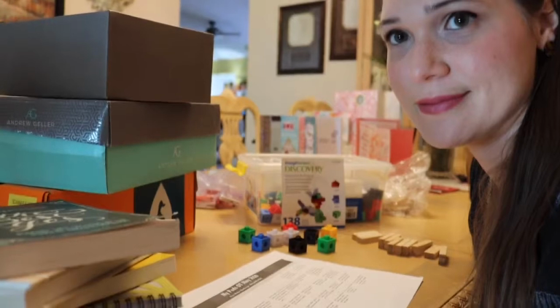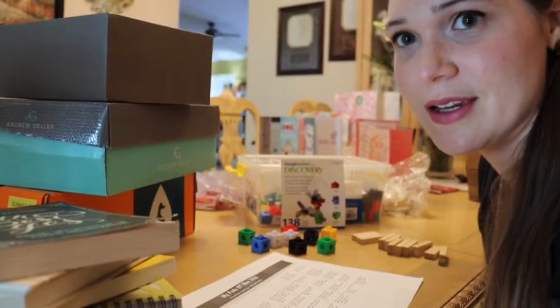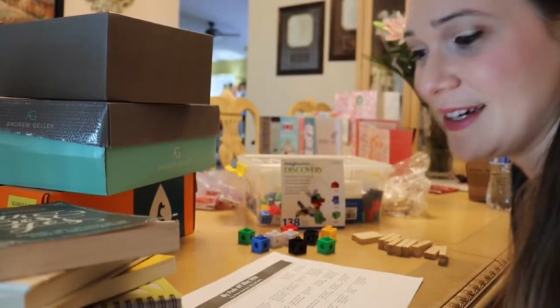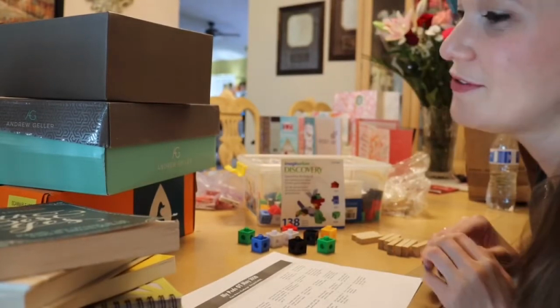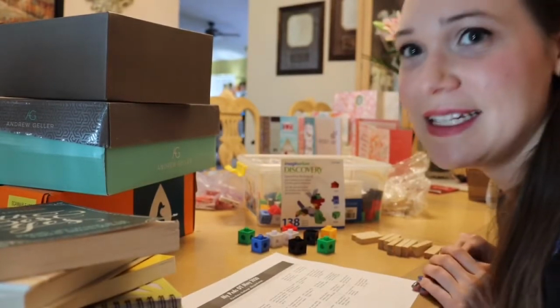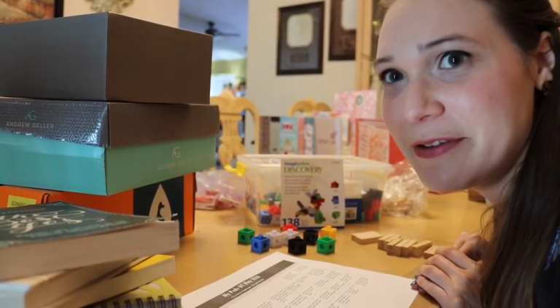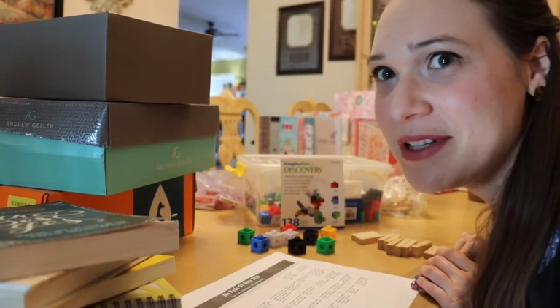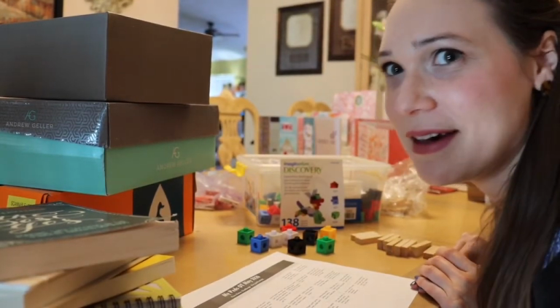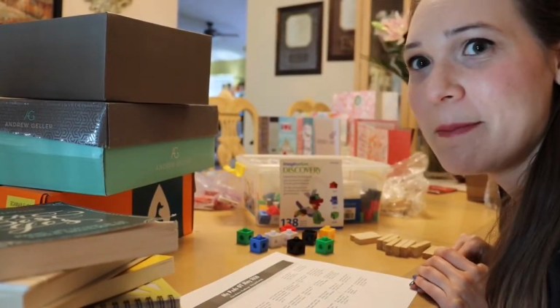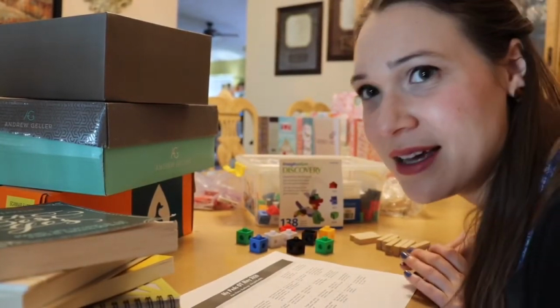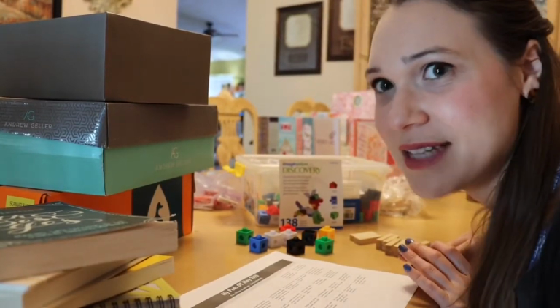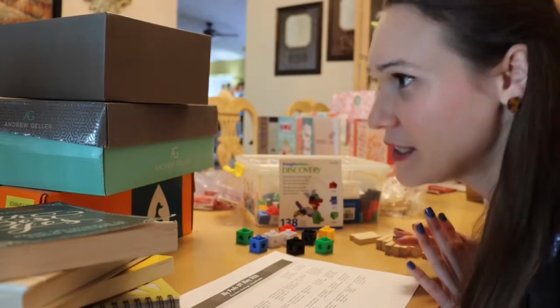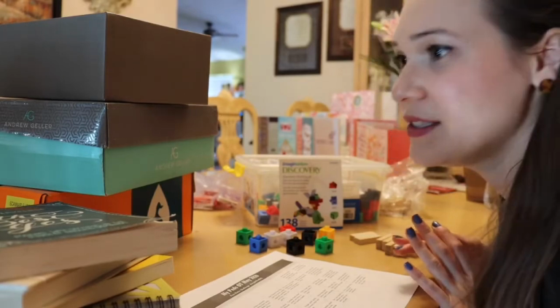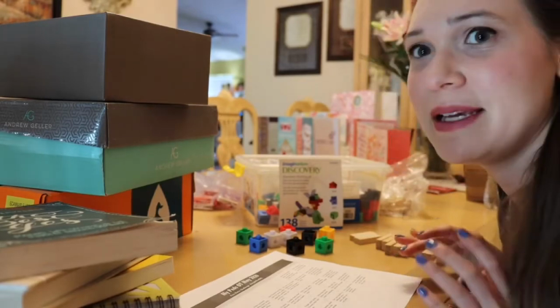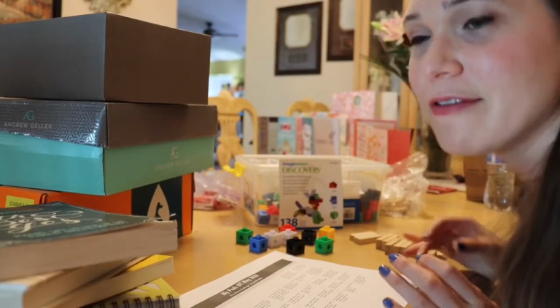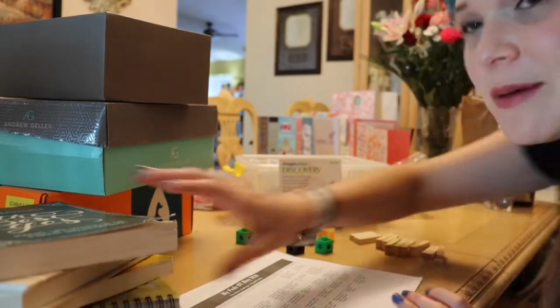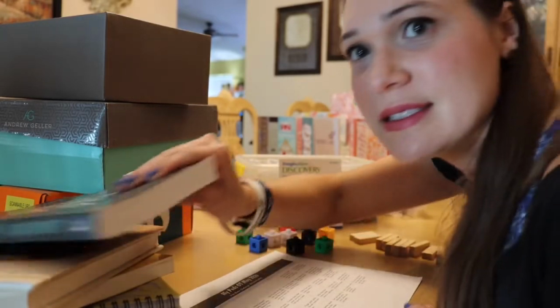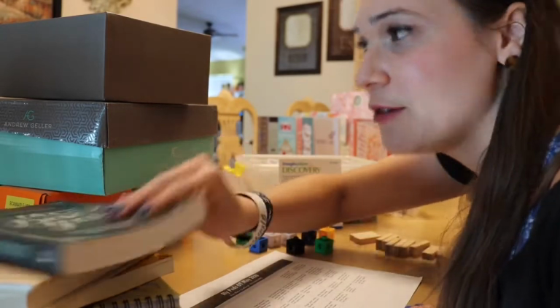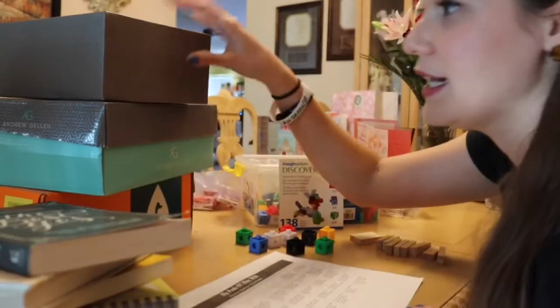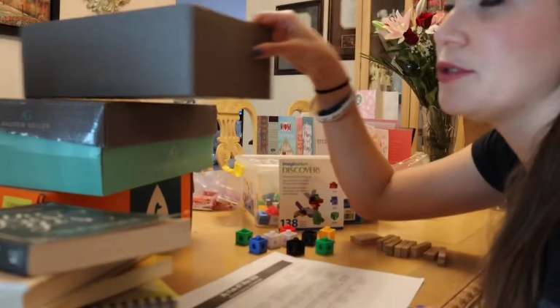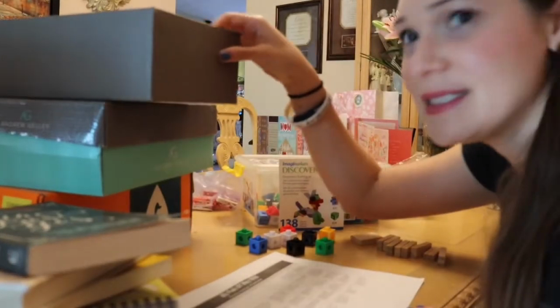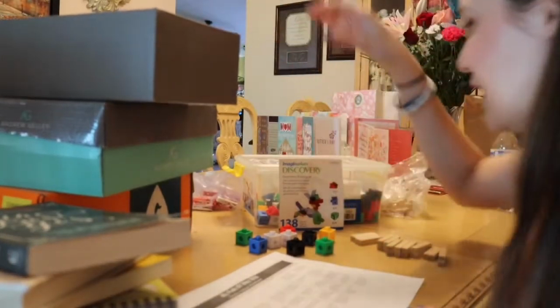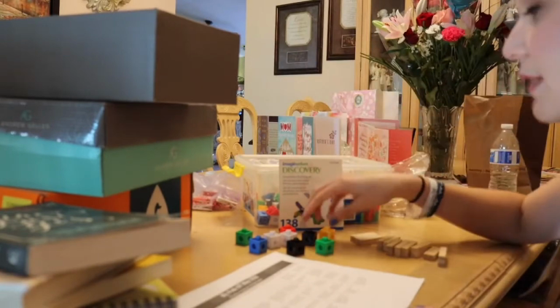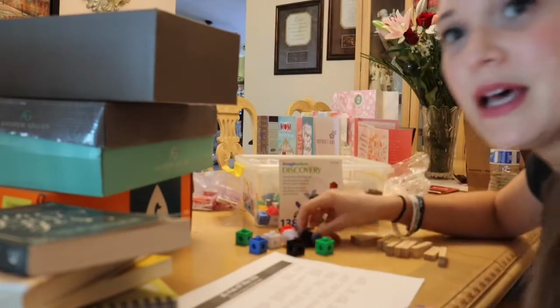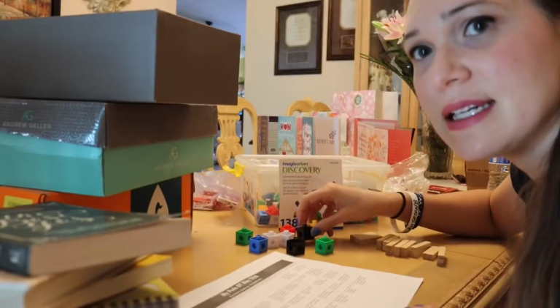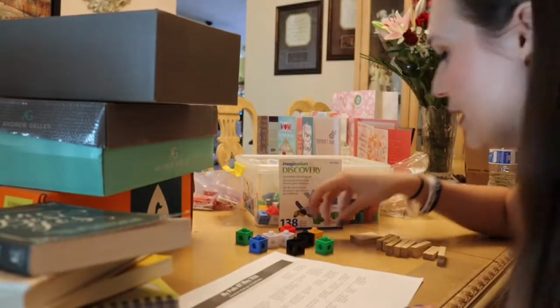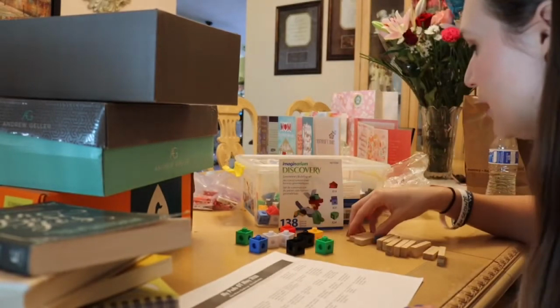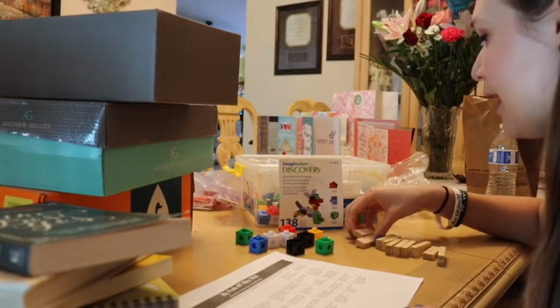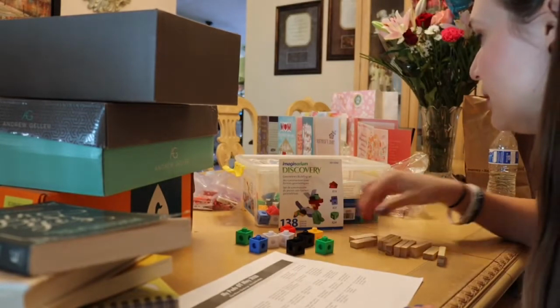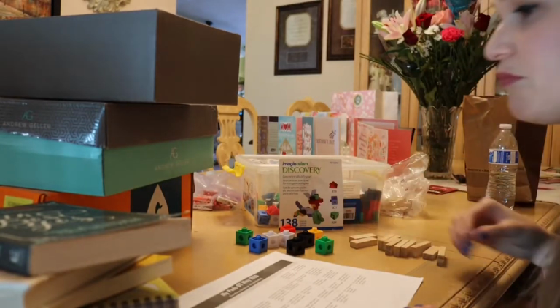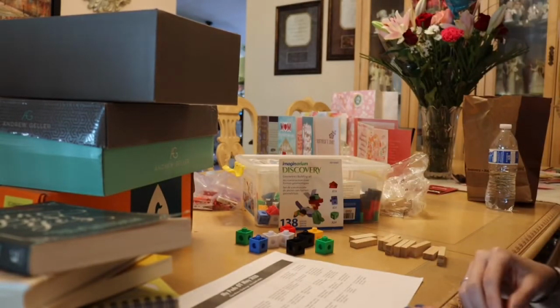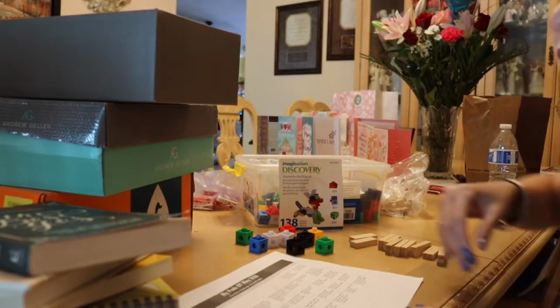For today's activity we're going to be doing a lot of building of towers. As you can see, we have some books, we have some shoe boxes, we have some blocks, and Lego-like items.